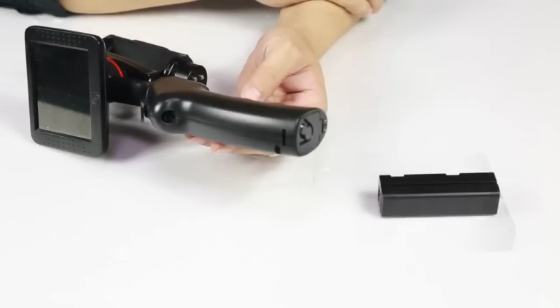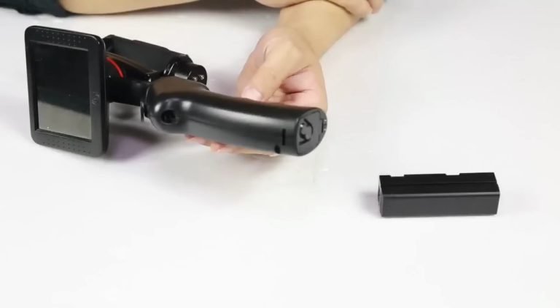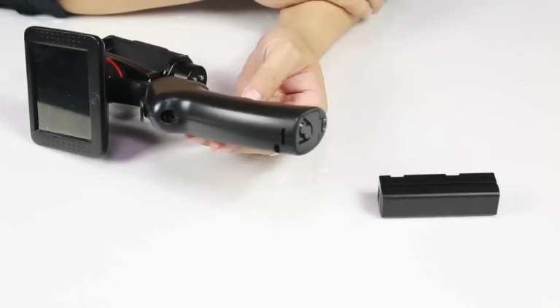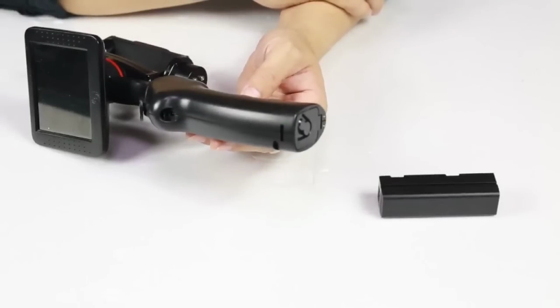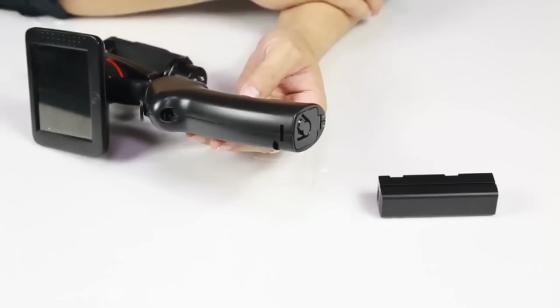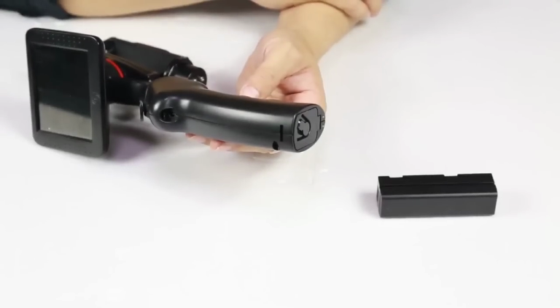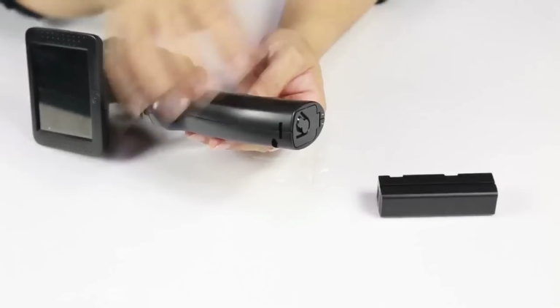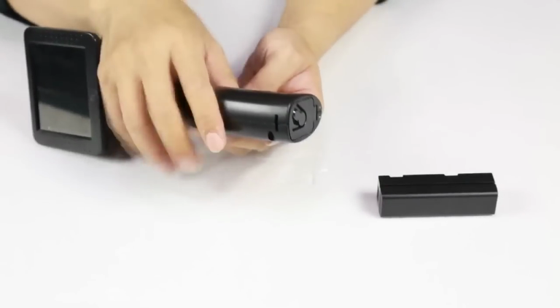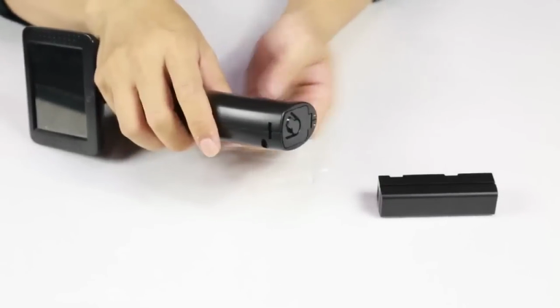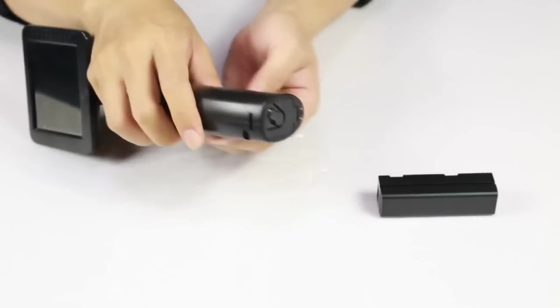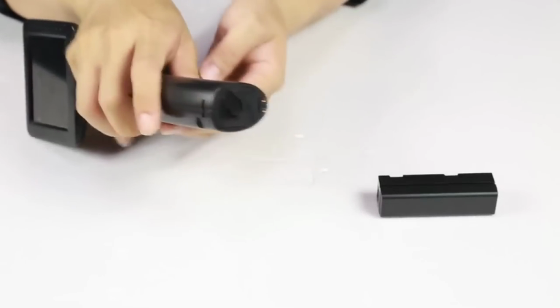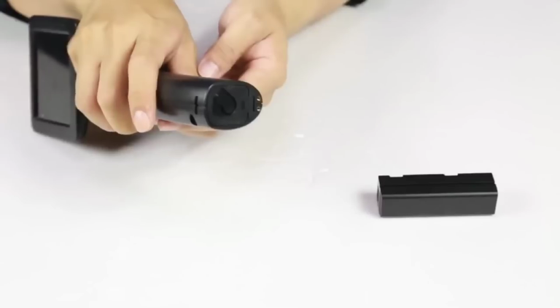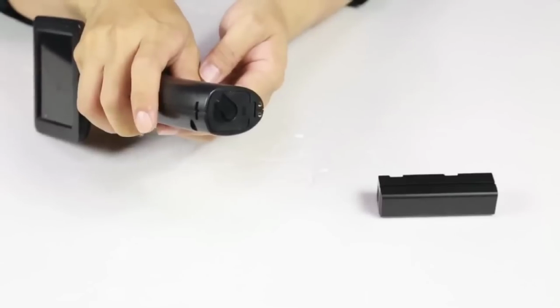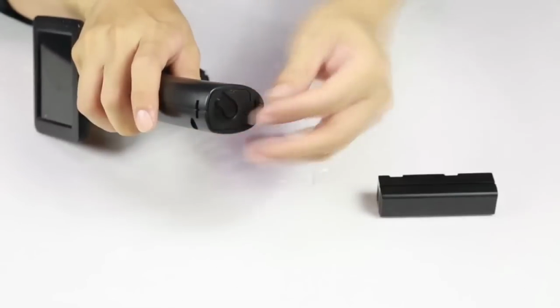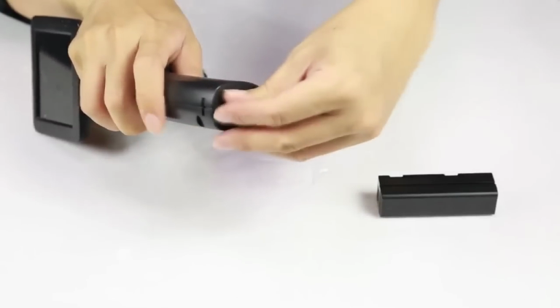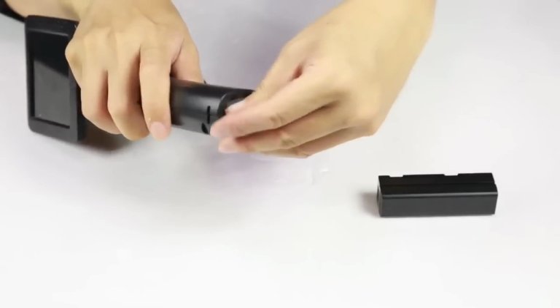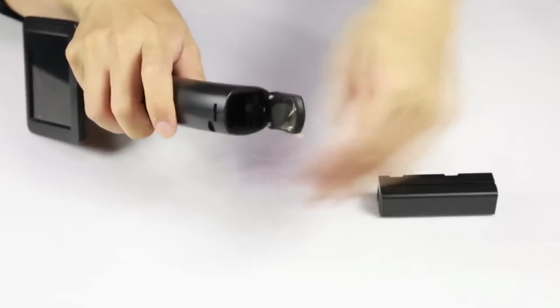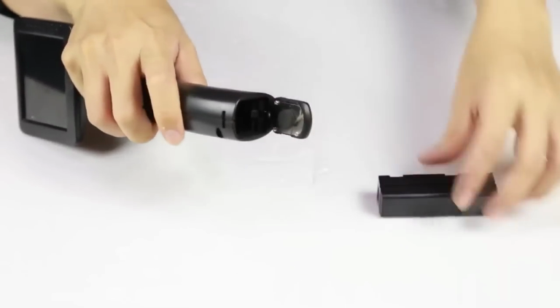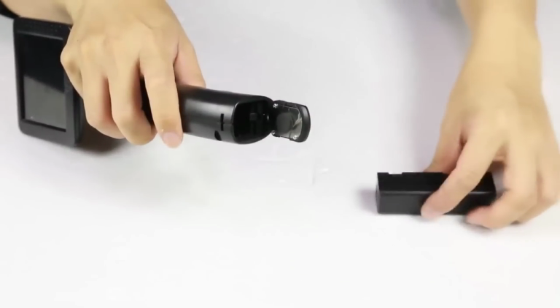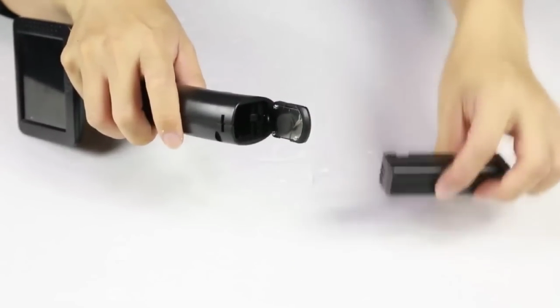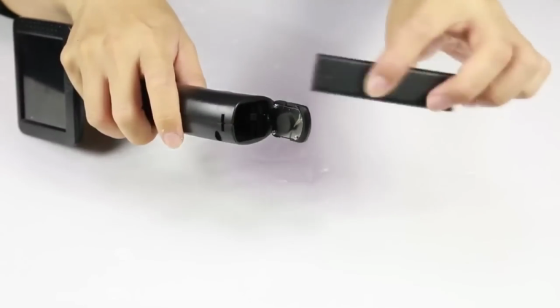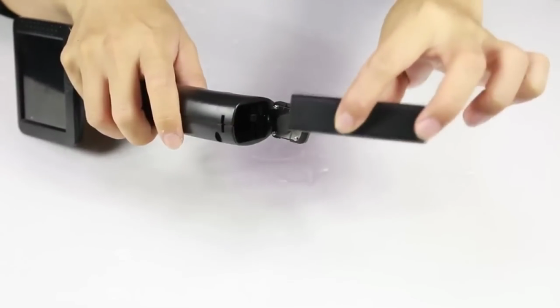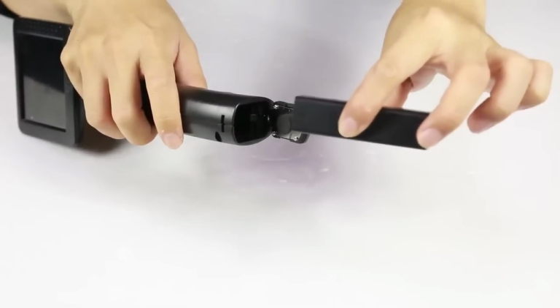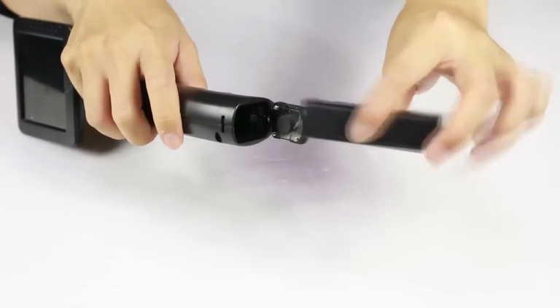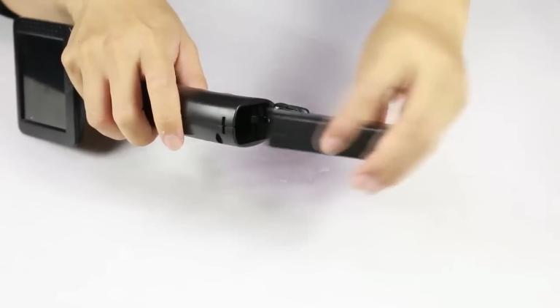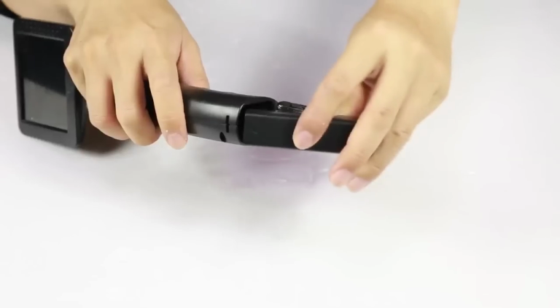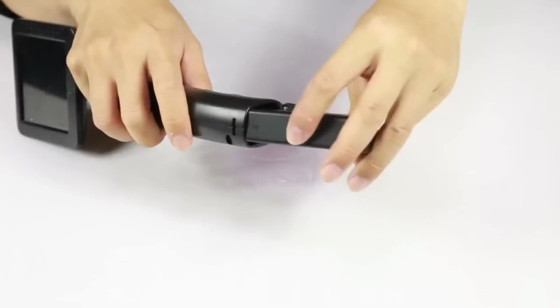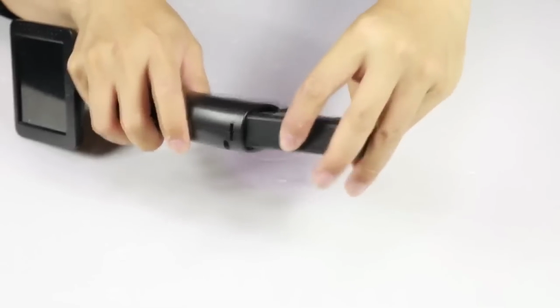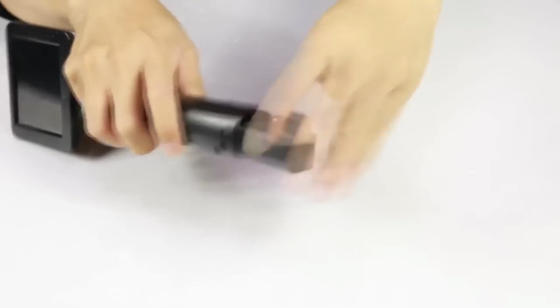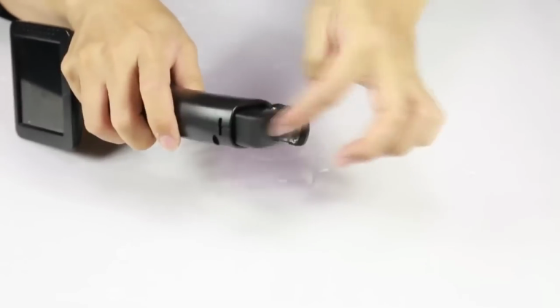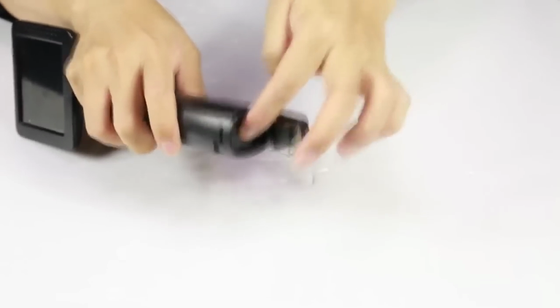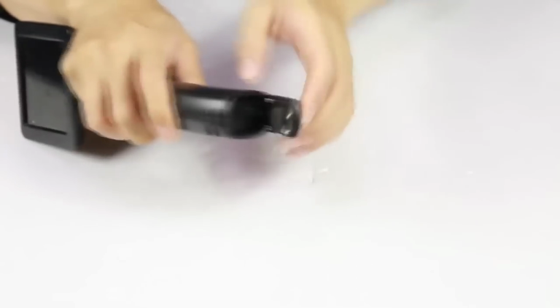Here we have the GP1 stabilizer. Let's start with inserting the battery. Open the battery compartment, note the triangle on the battery, just slide it into the compartment and close it.